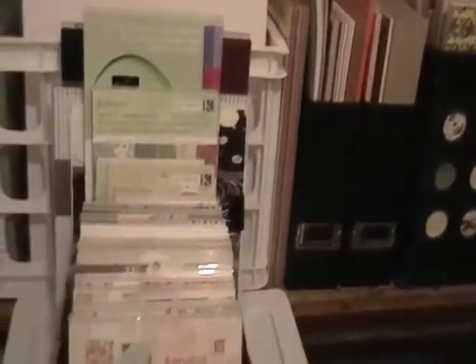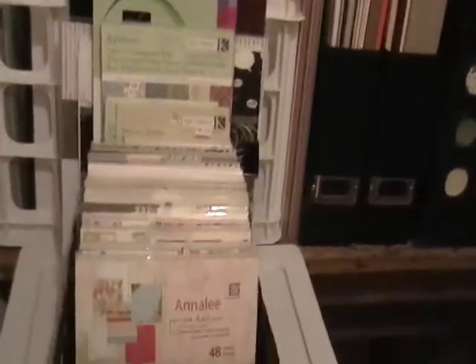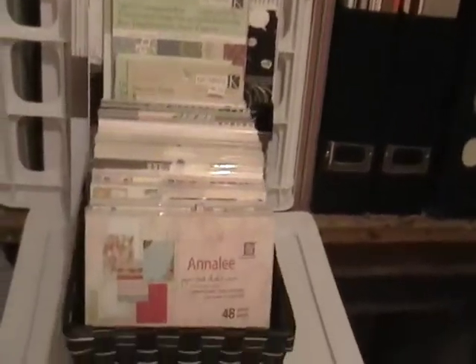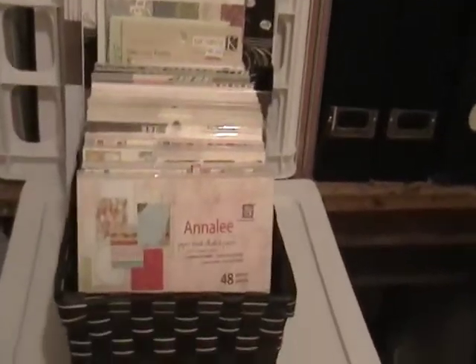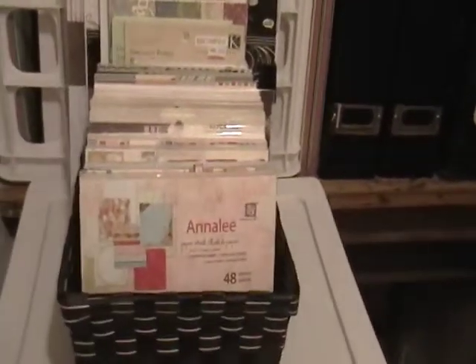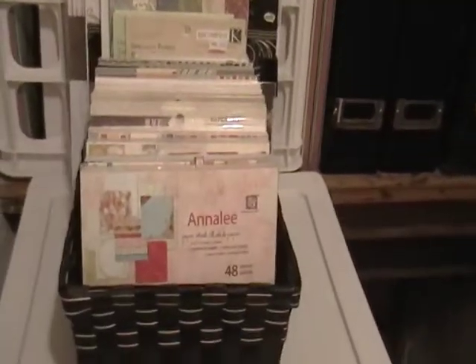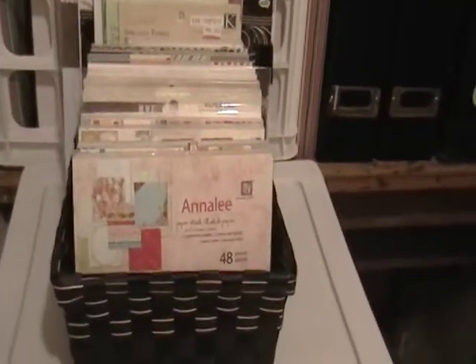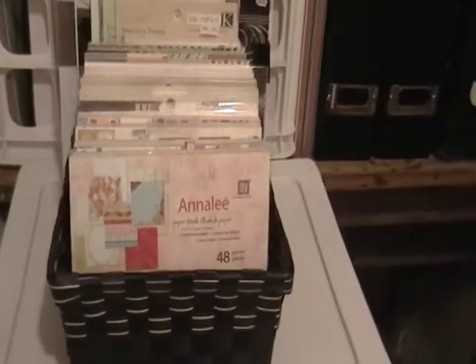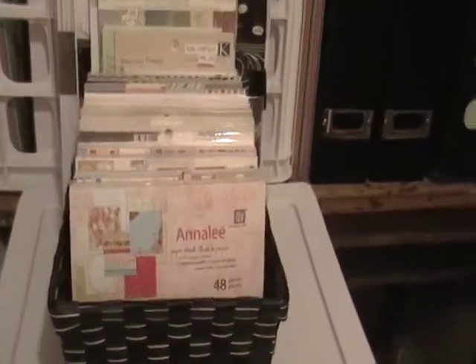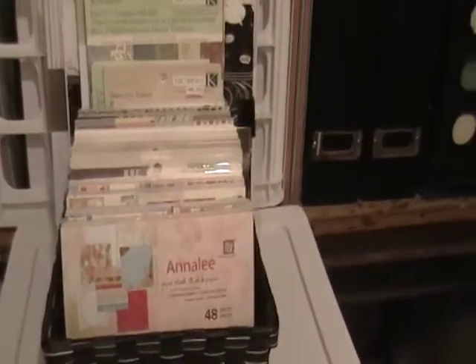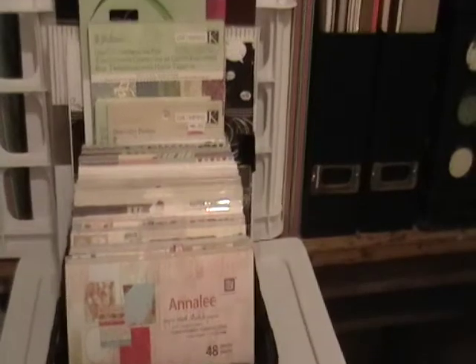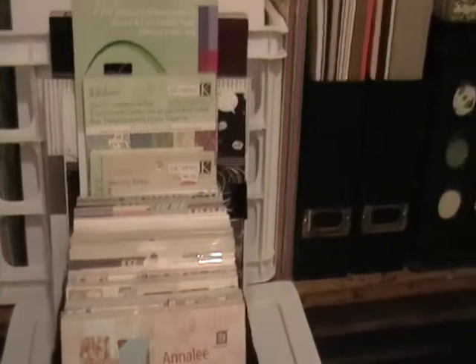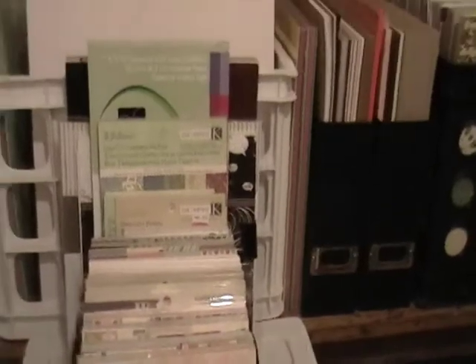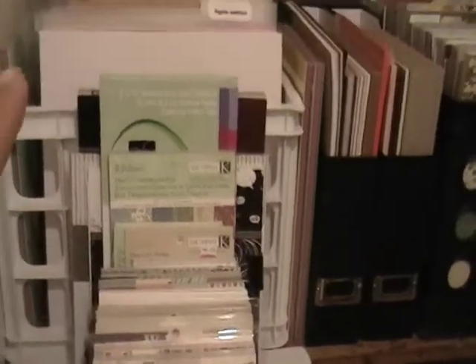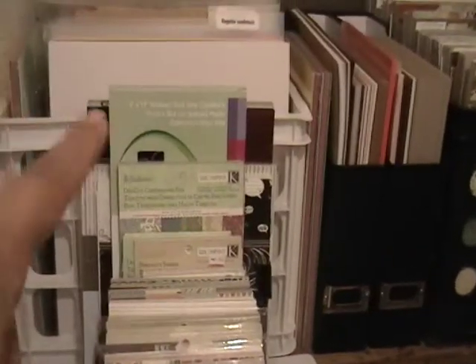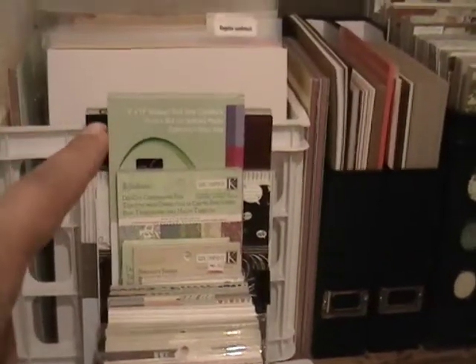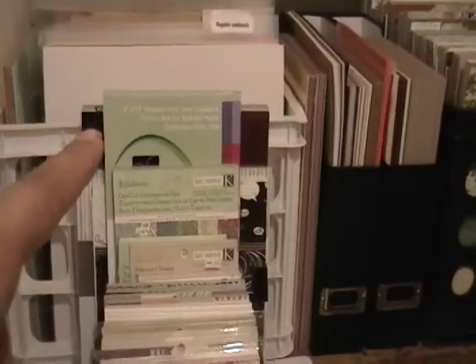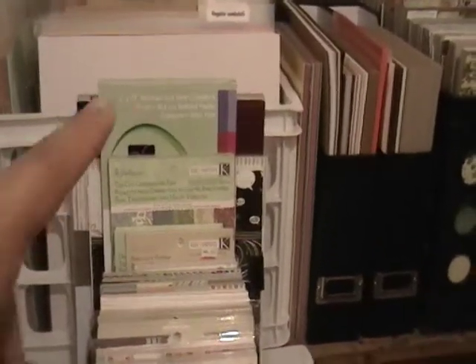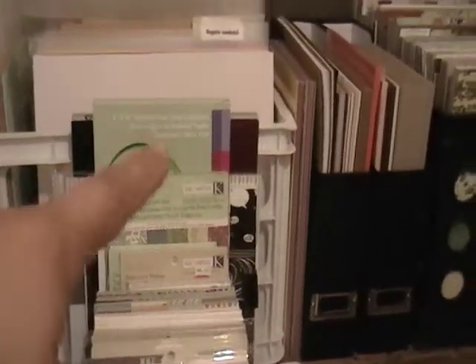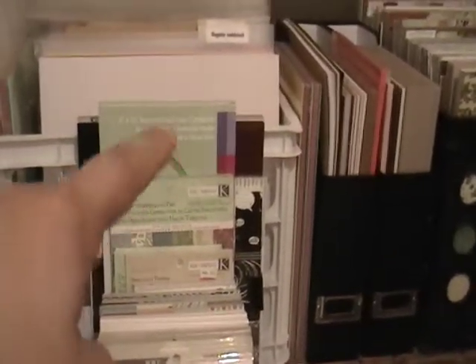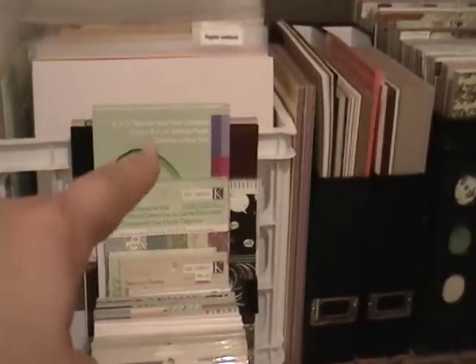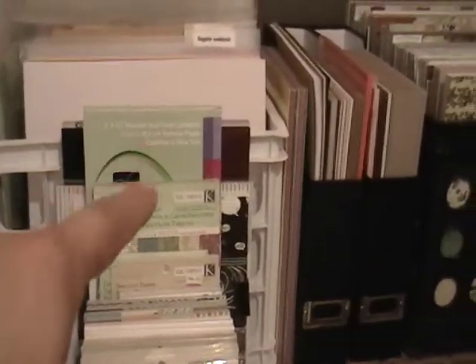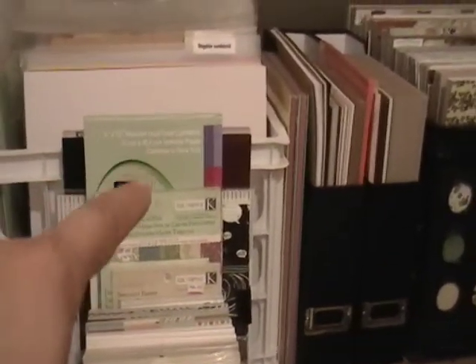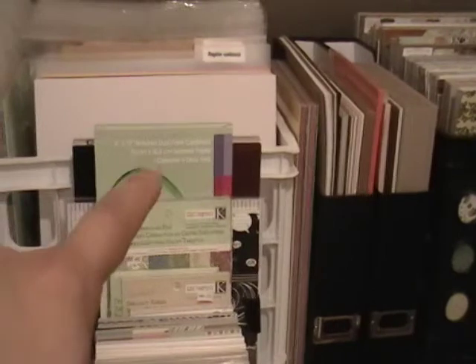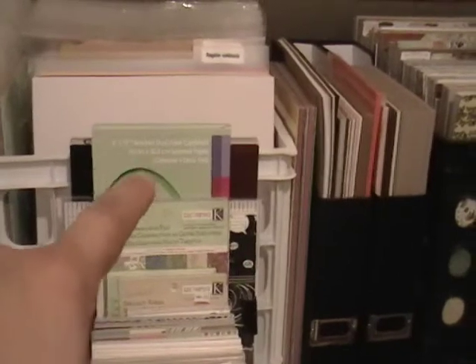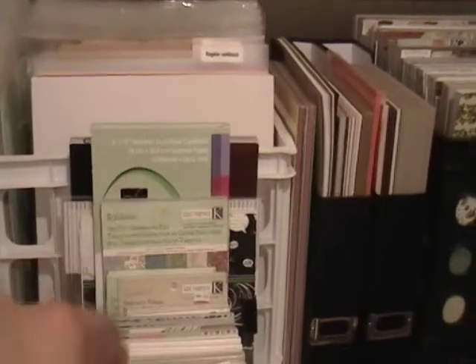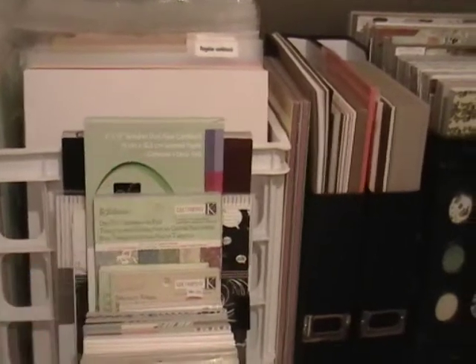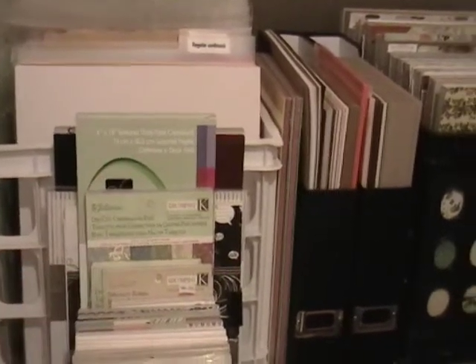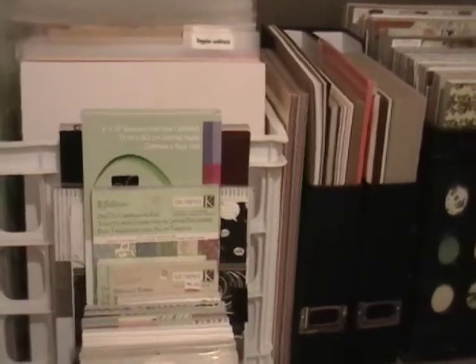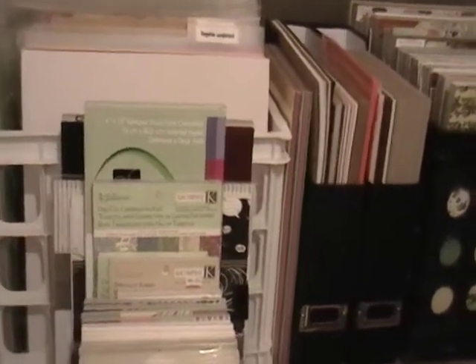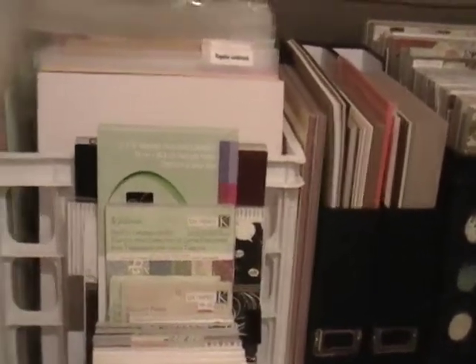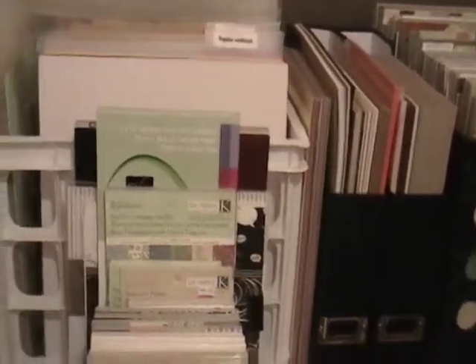Here's a basket that I have — this little black basket that holds all my 6x6 right on up to 8.5x11. And I still have the 6x12 pads that came with my Cricut from years ago.